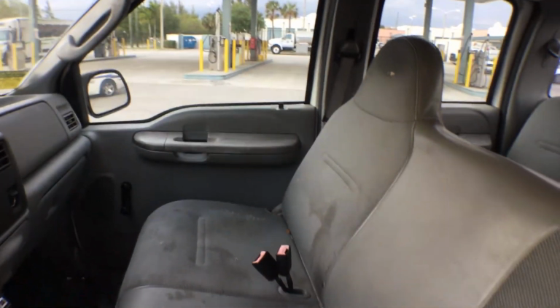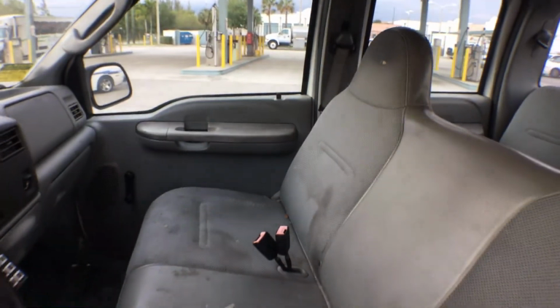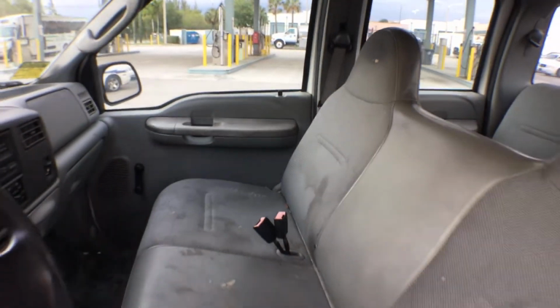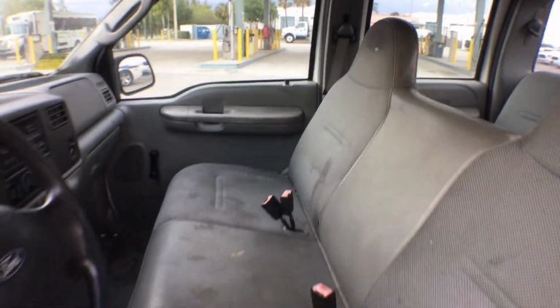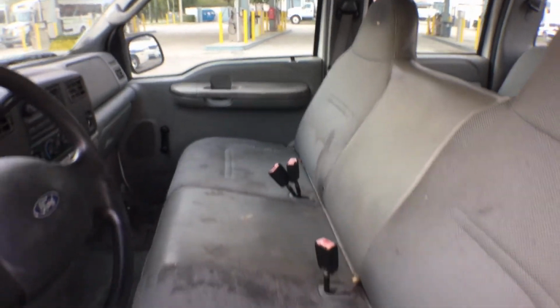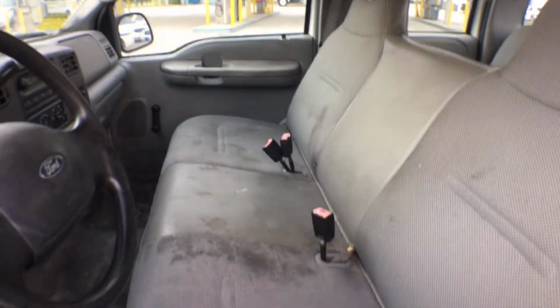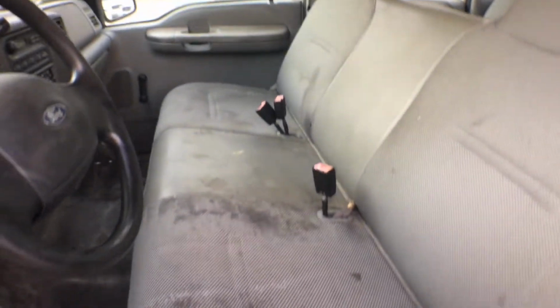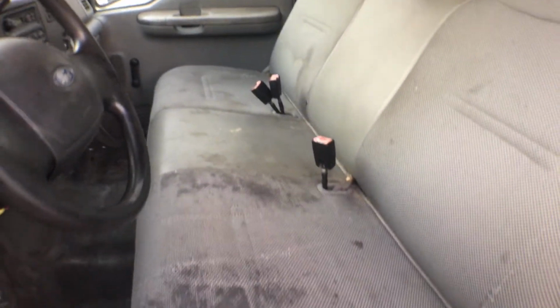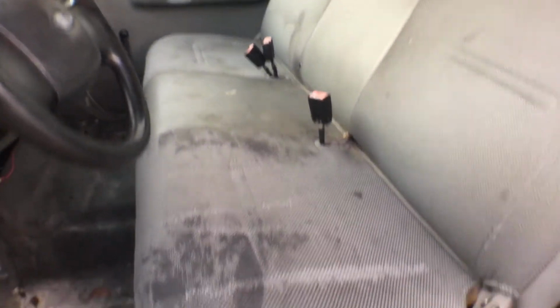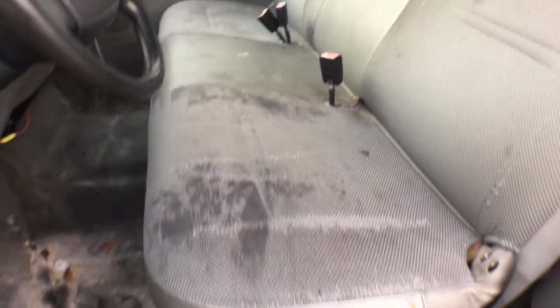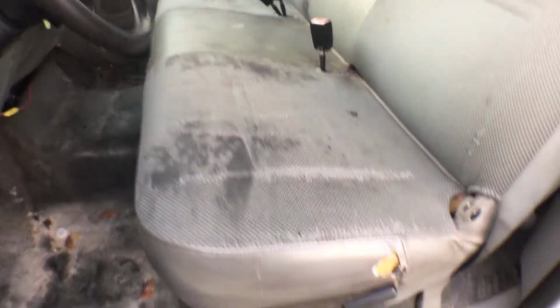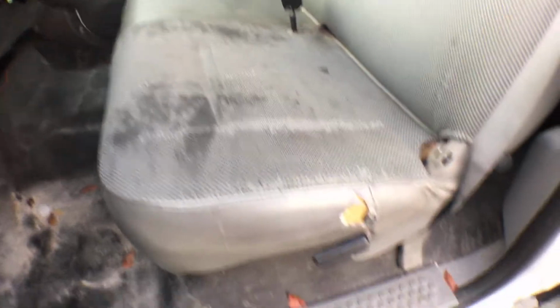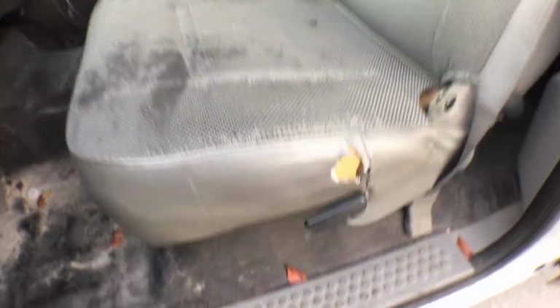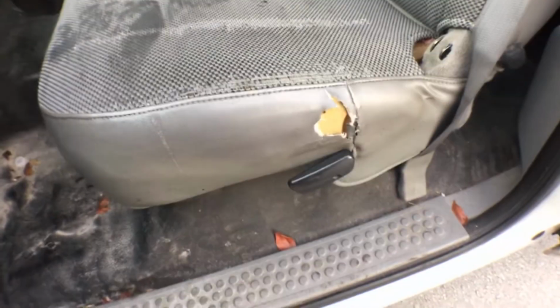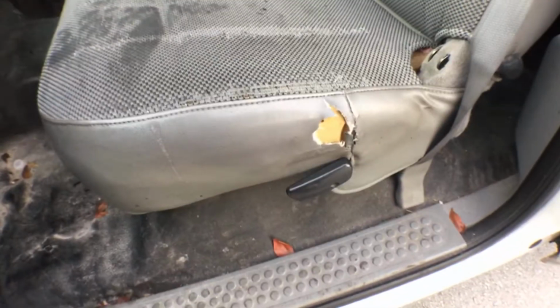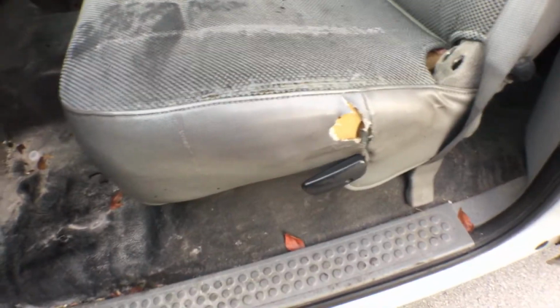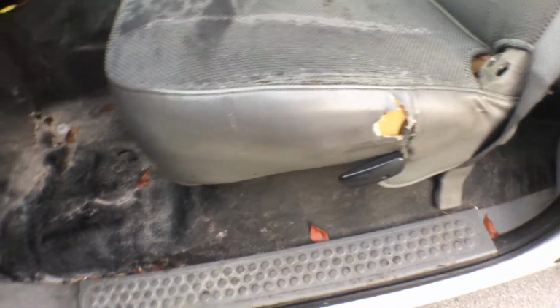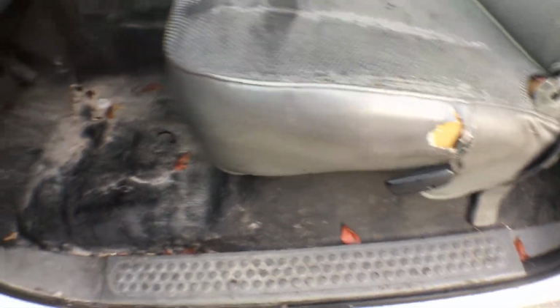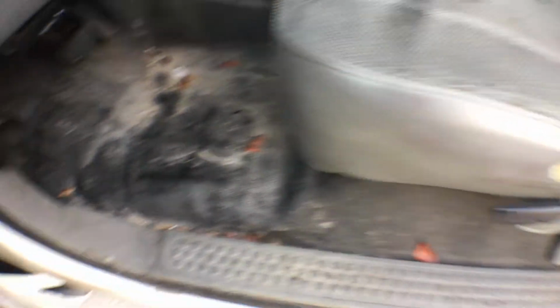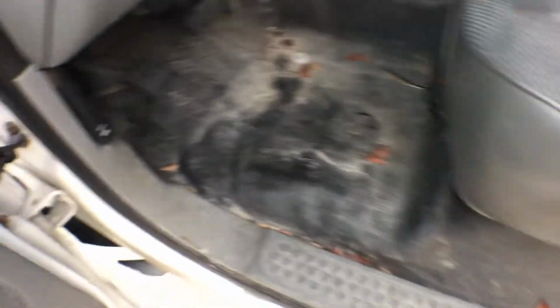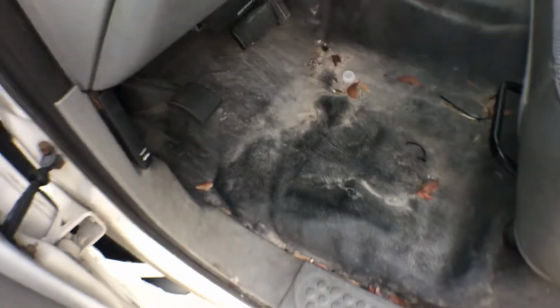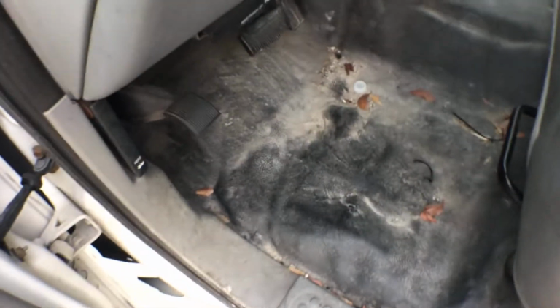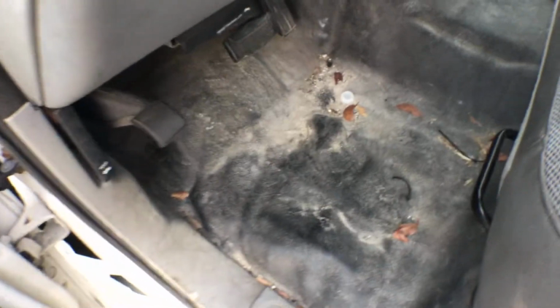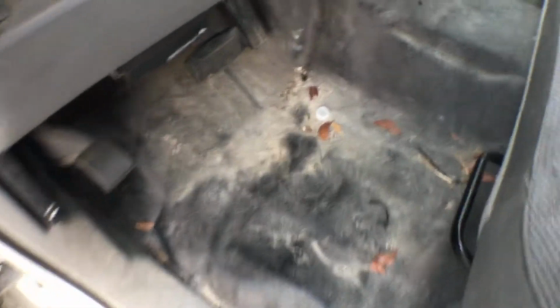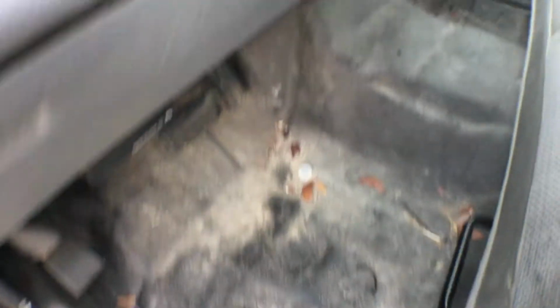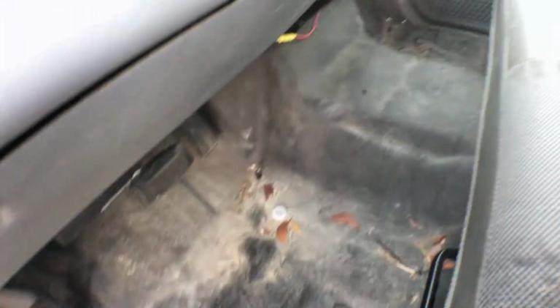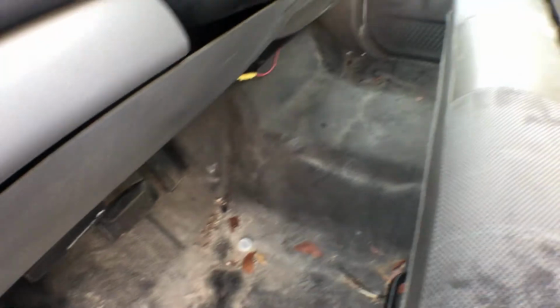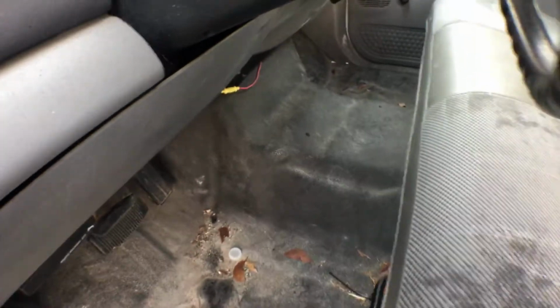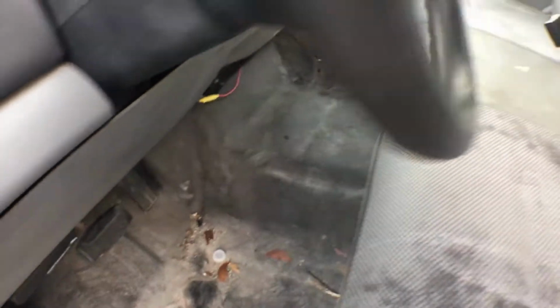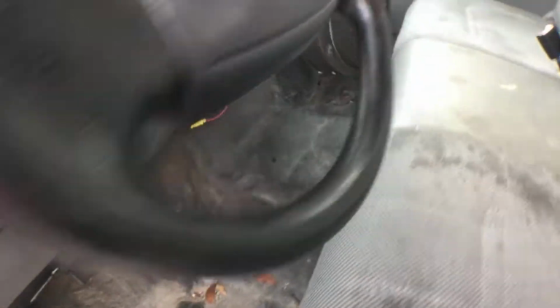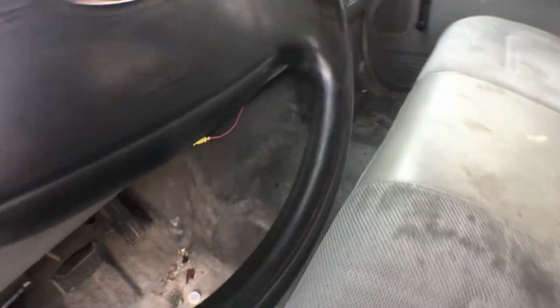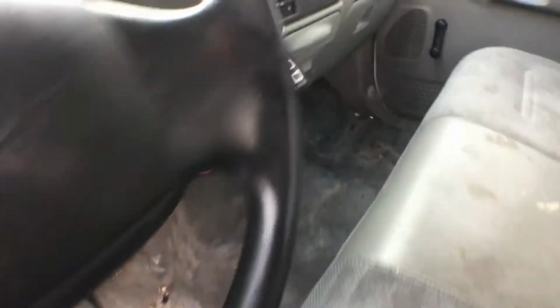The seat is stained and ripped in the corners. It's got a floor mat with rubber covering, which is good — I don't see any holes there.